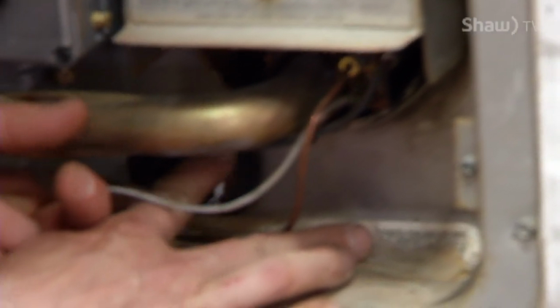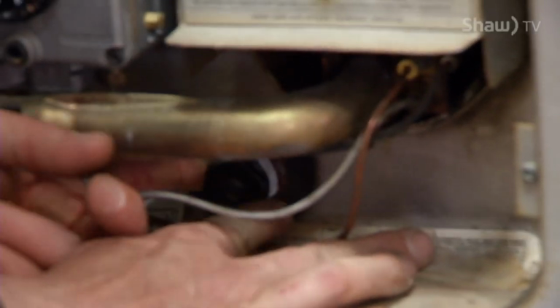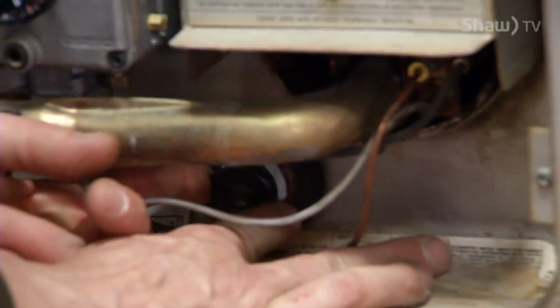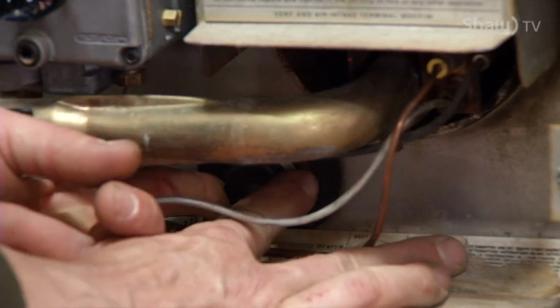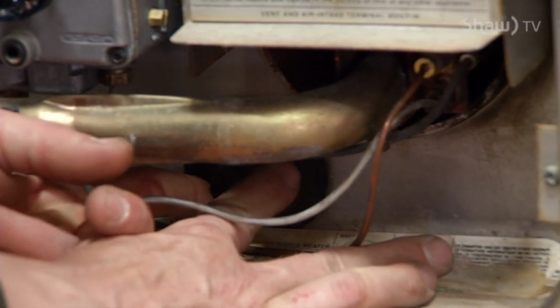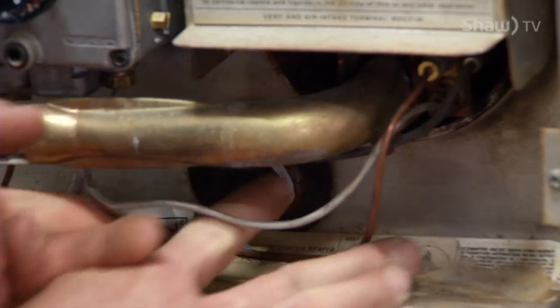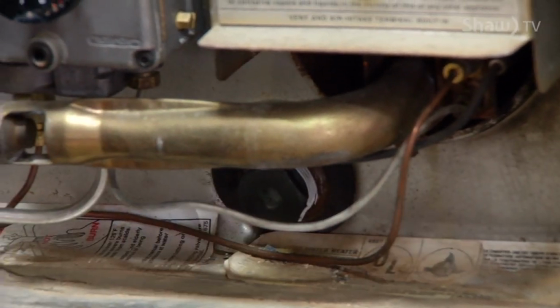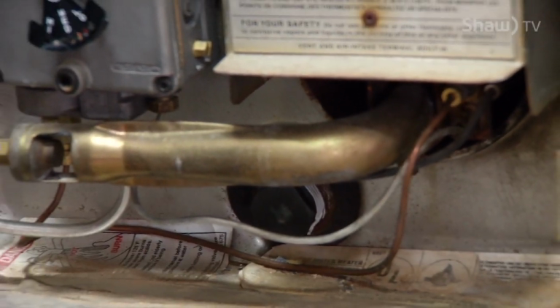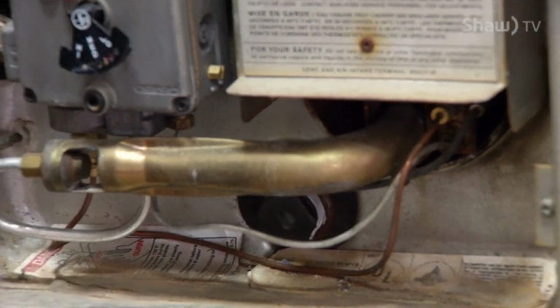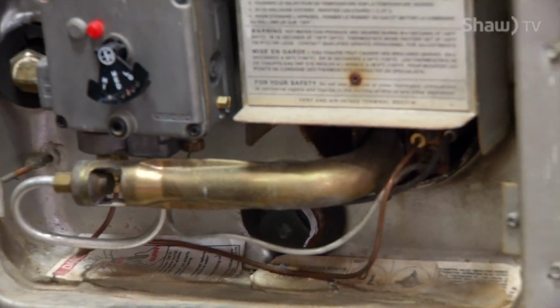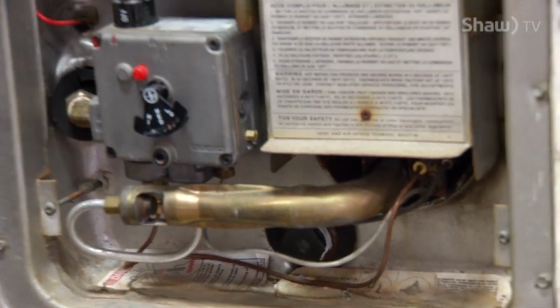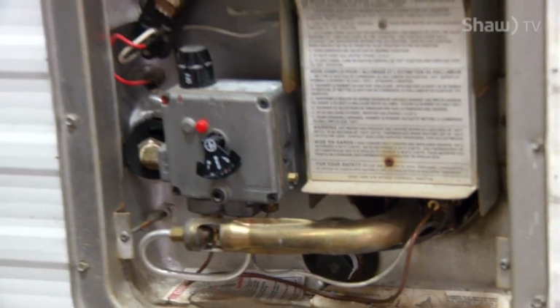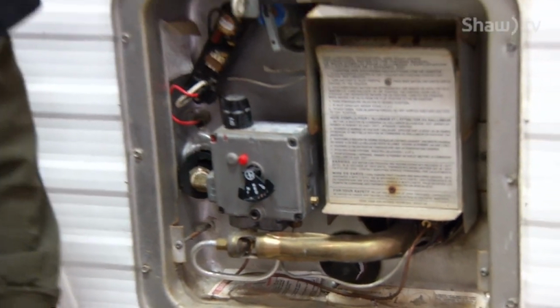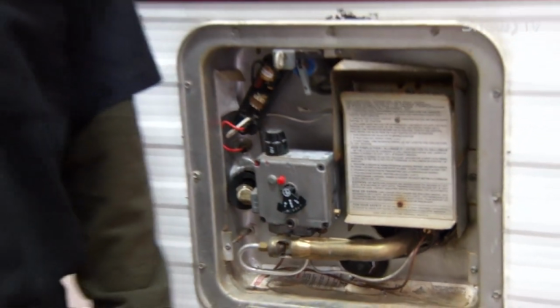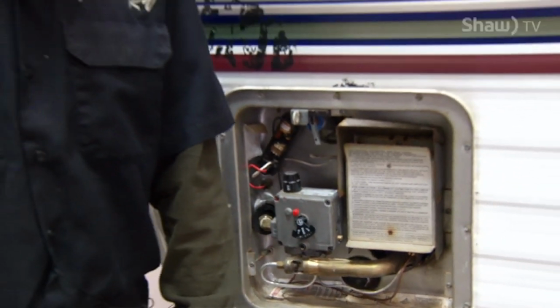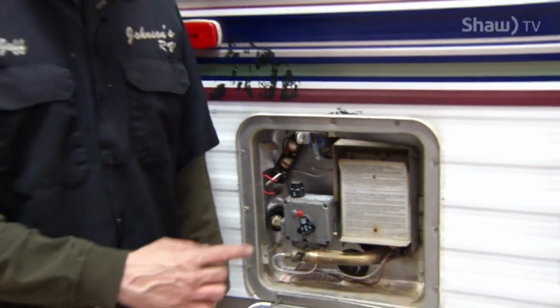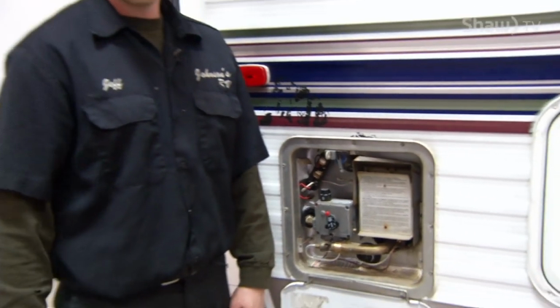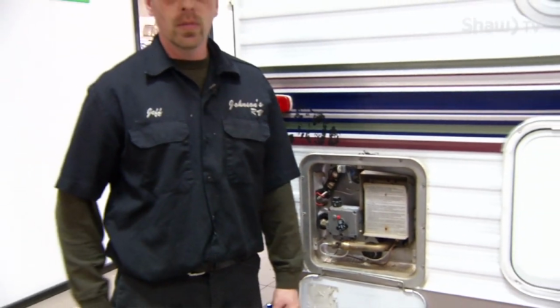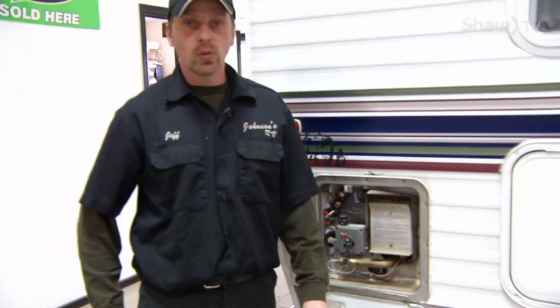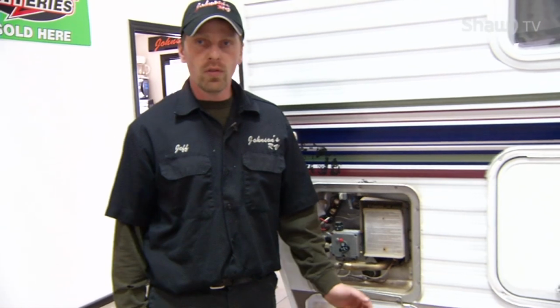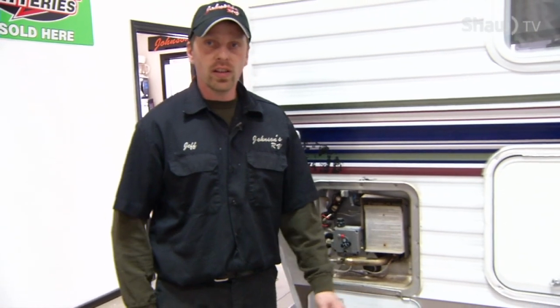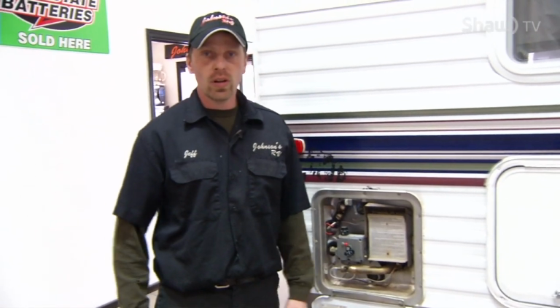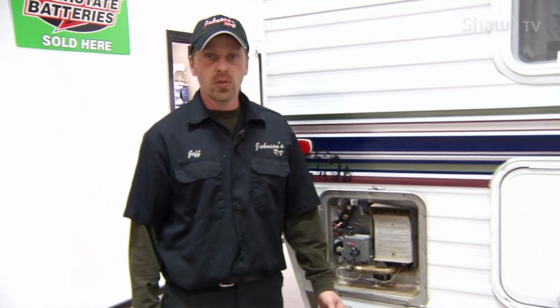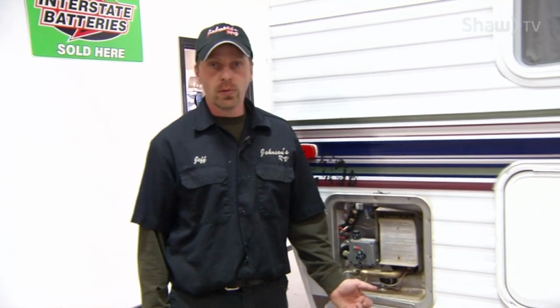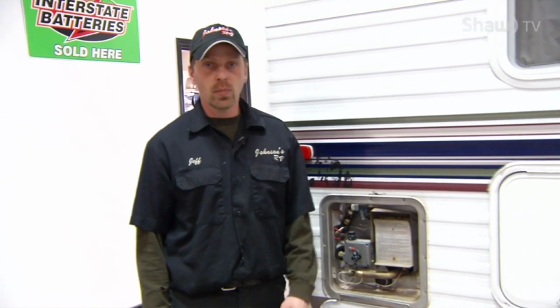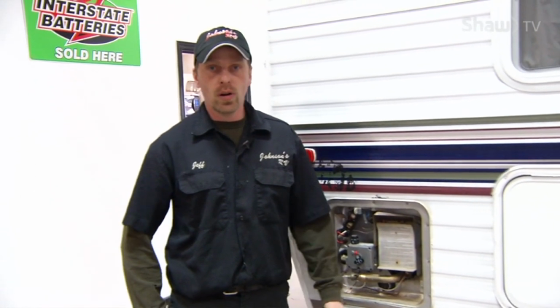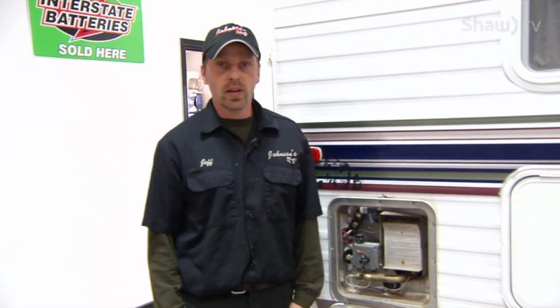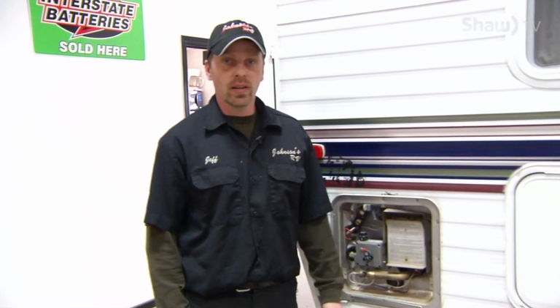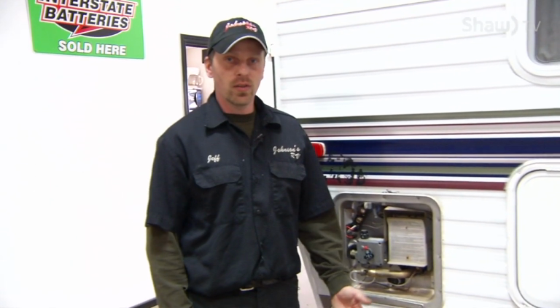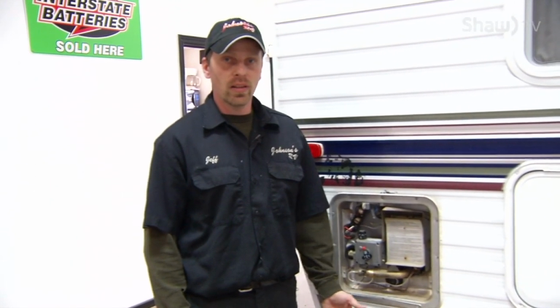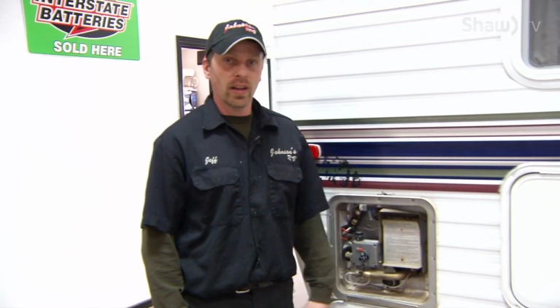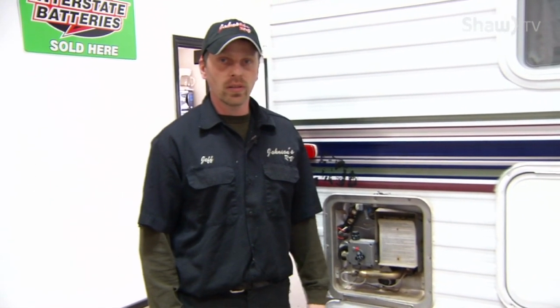Start it with your fingers. Once you get it started with your fingers, you need a one-and-a-sixteenth inch socket to finish tightening it up. Don't over-tighten the anode rod, or you could pull the threads out of the bottom of the hot water tank, and if you do that, the tank will leak.